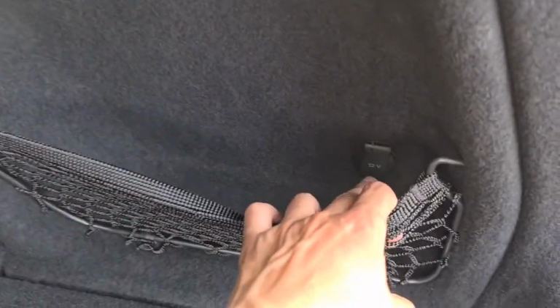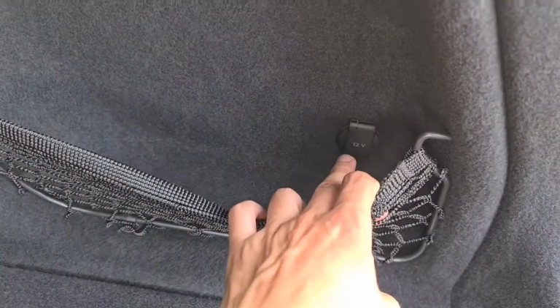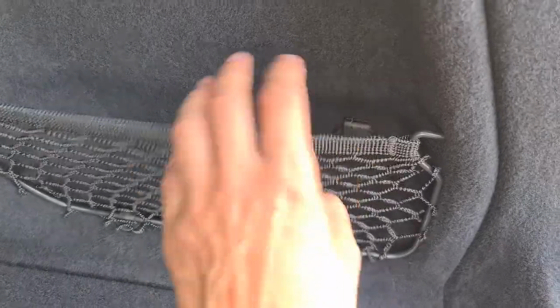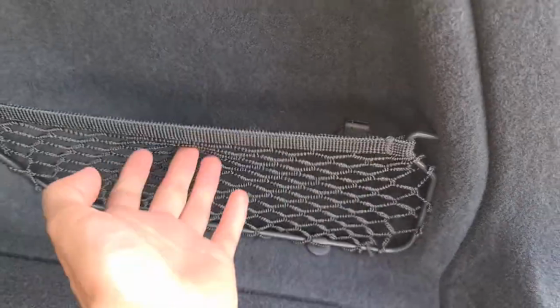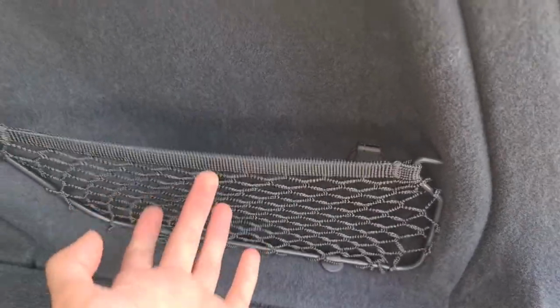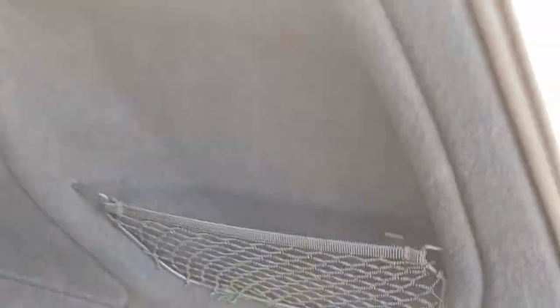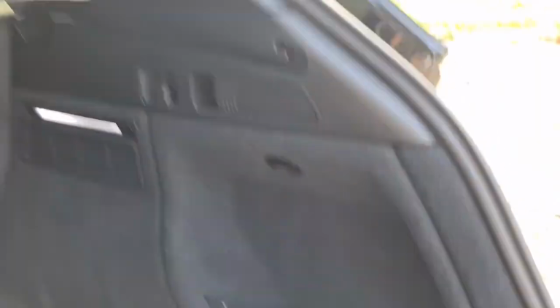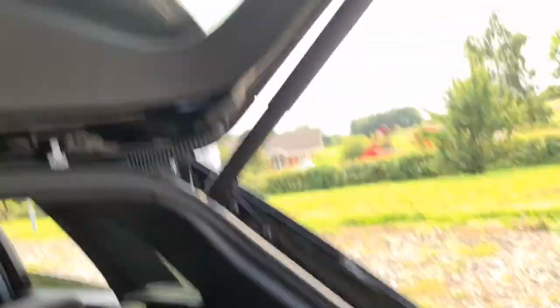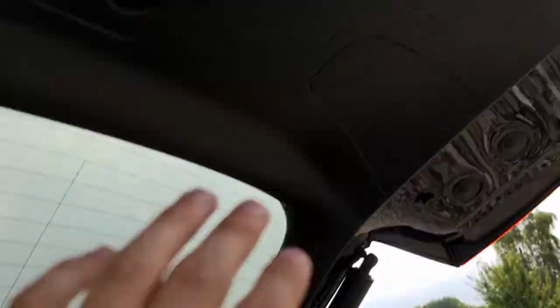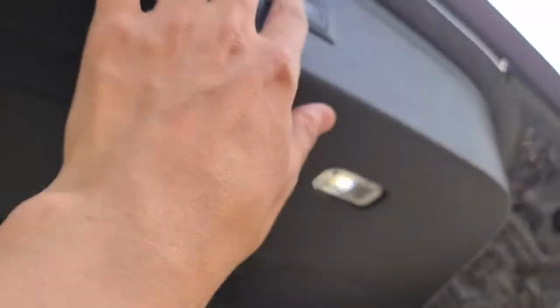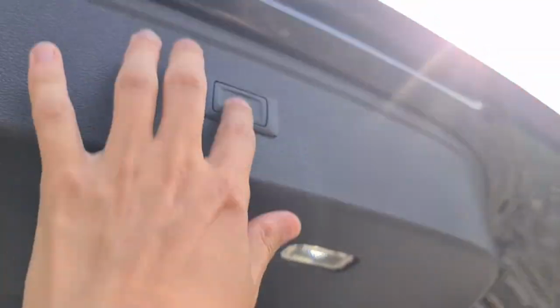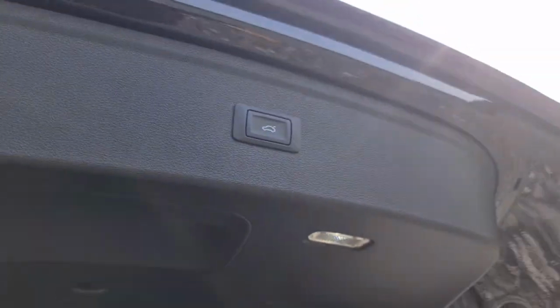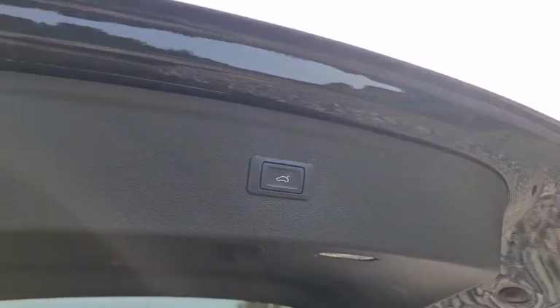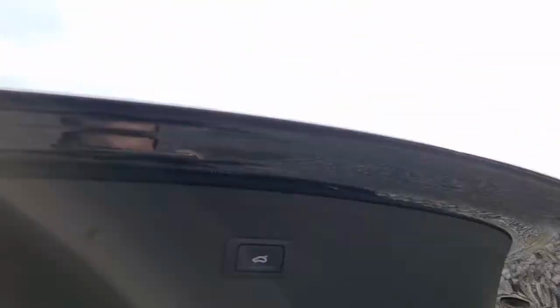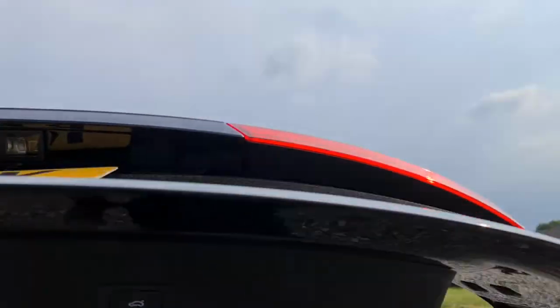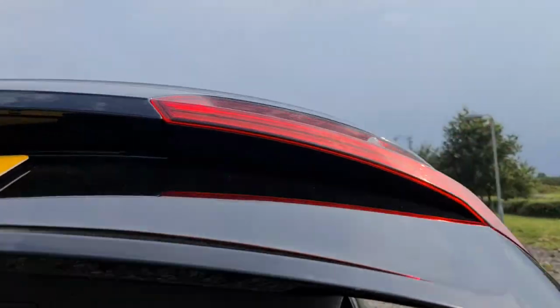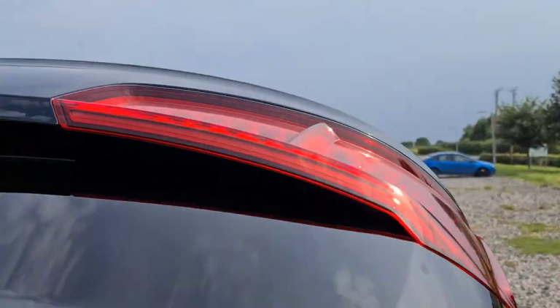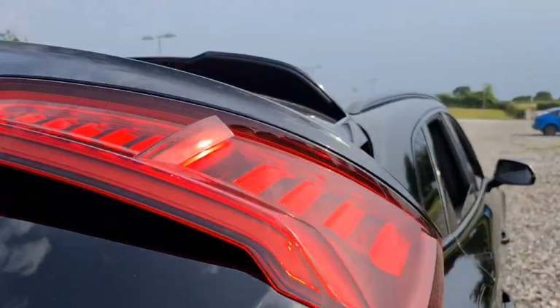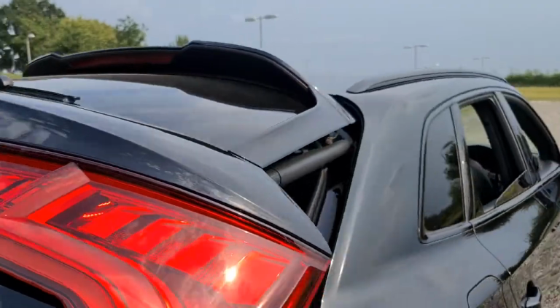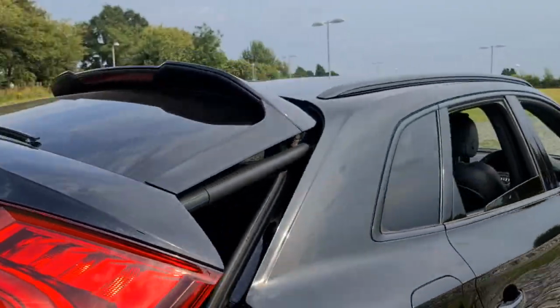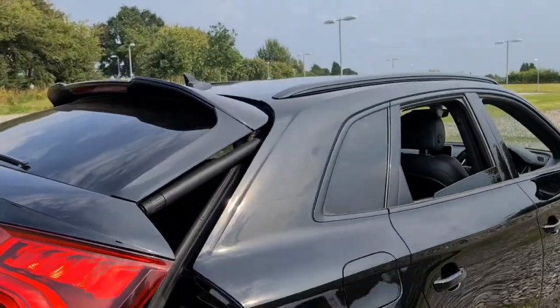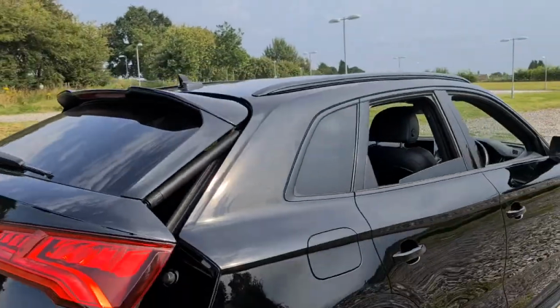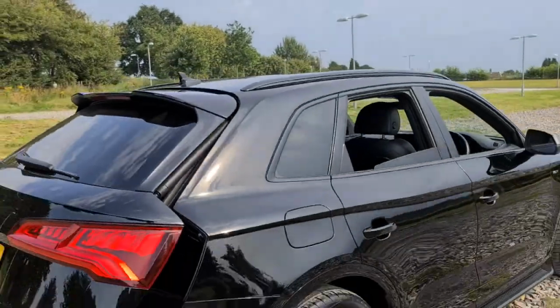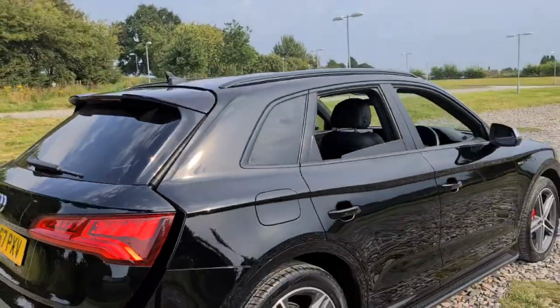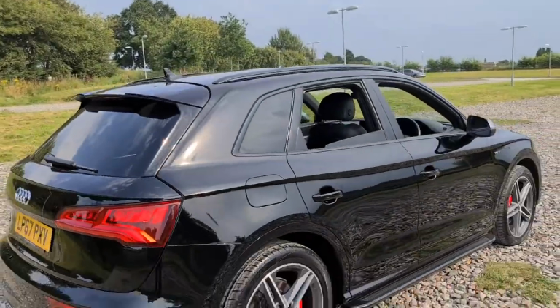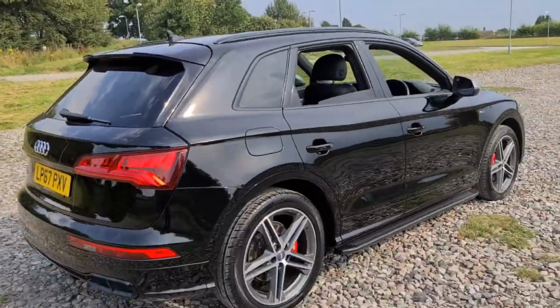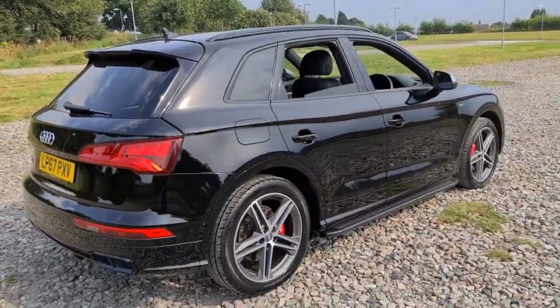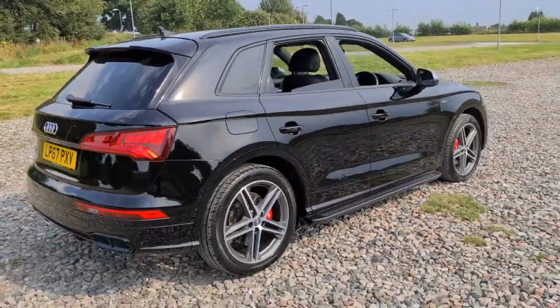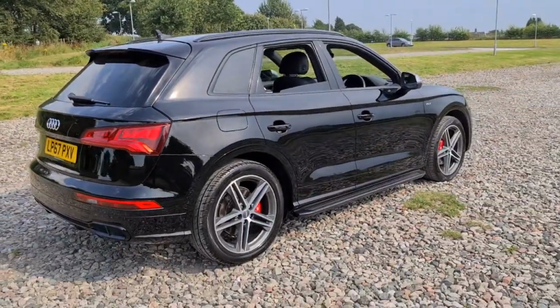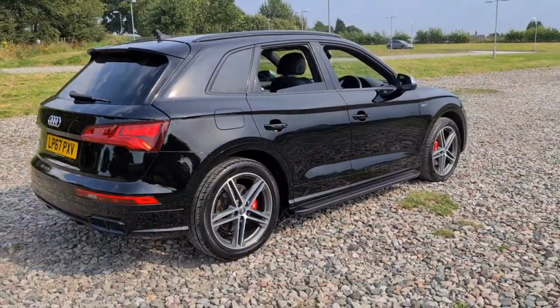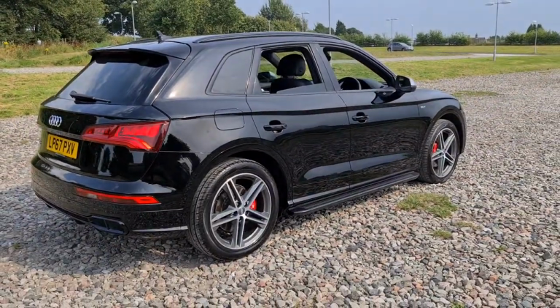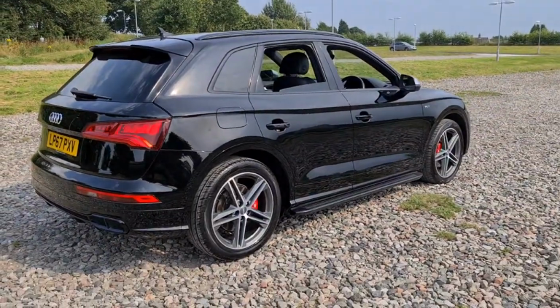You've also got the 12 volt connectivity, extra storage net, and the press of a button and away it goes. Now the vehicle is free of any major marks, dents or scratches whatsoever and it does look absolutely superb.